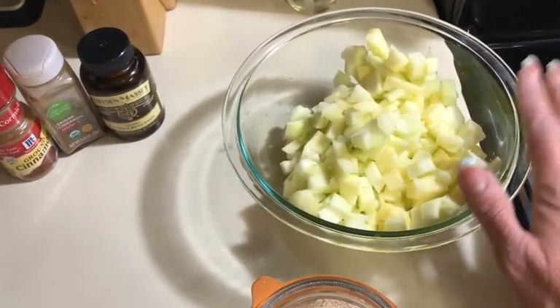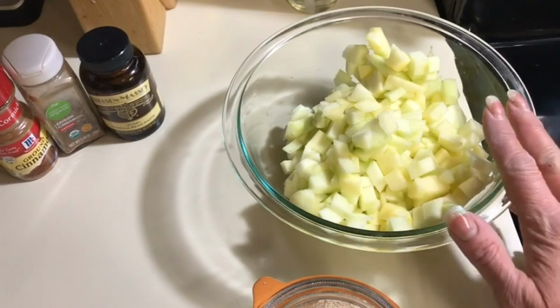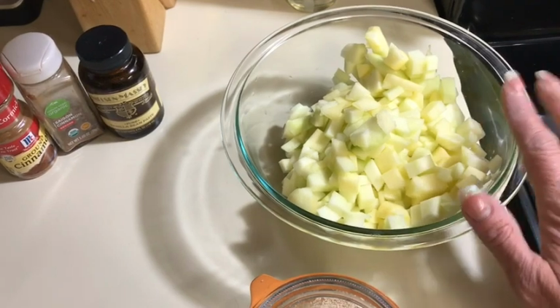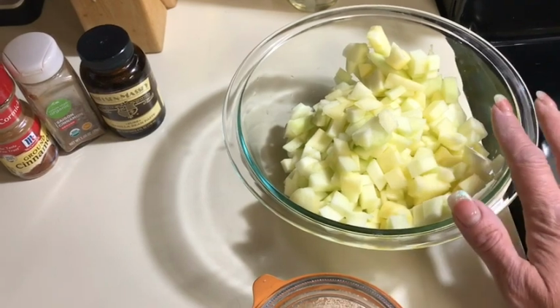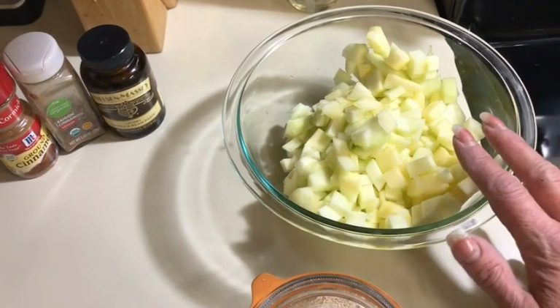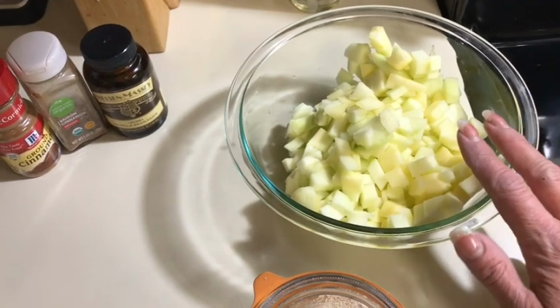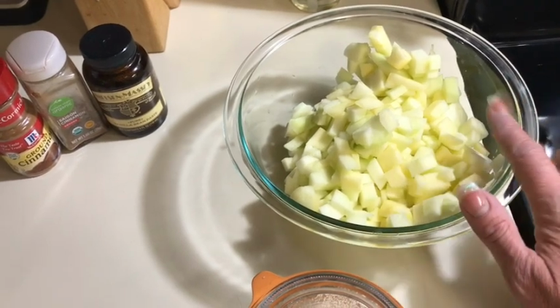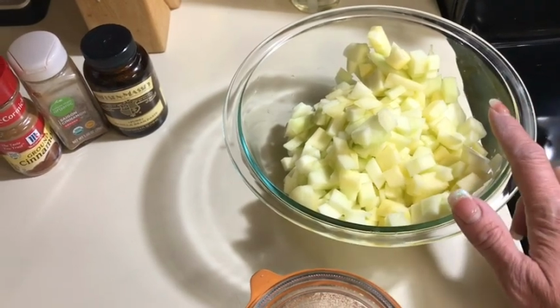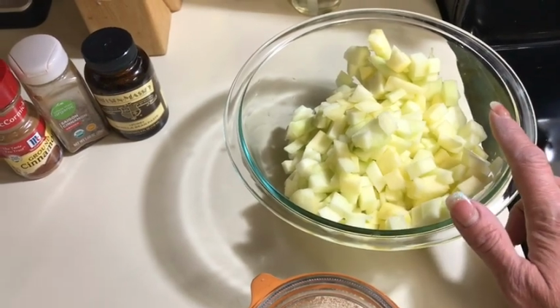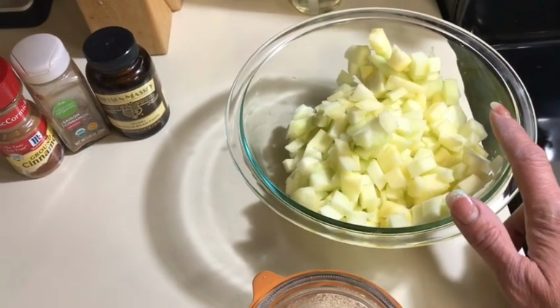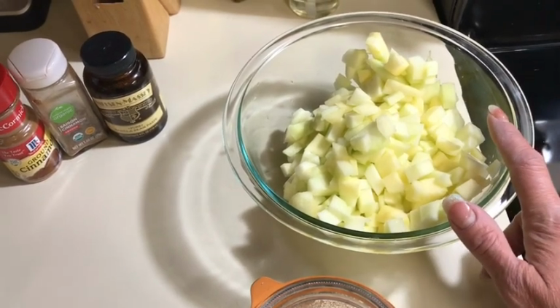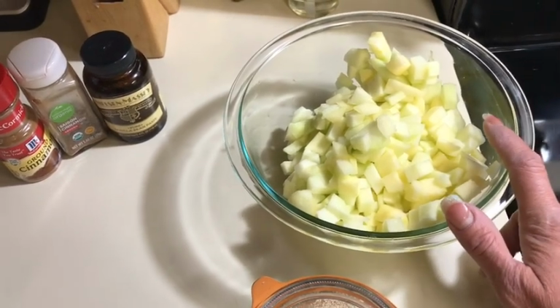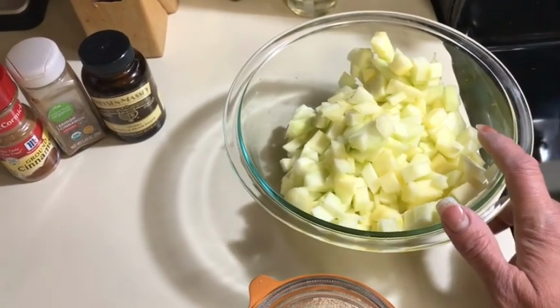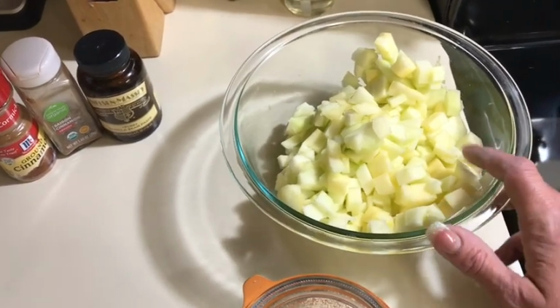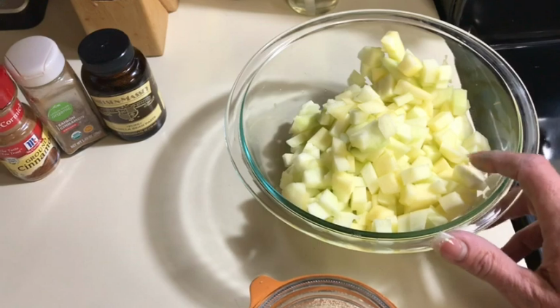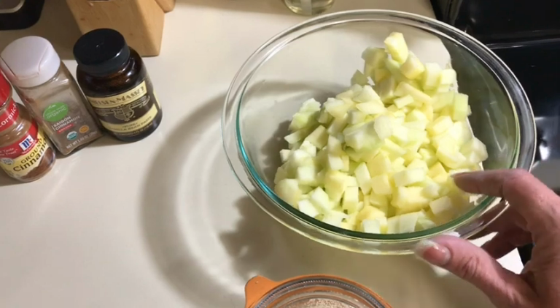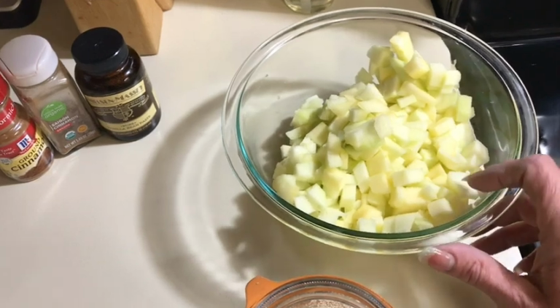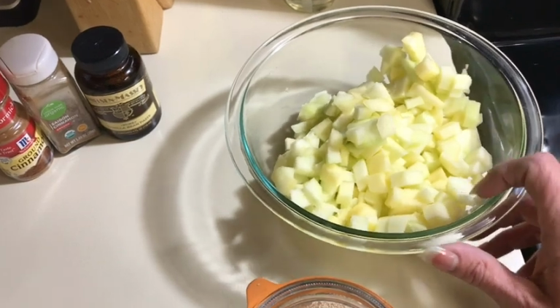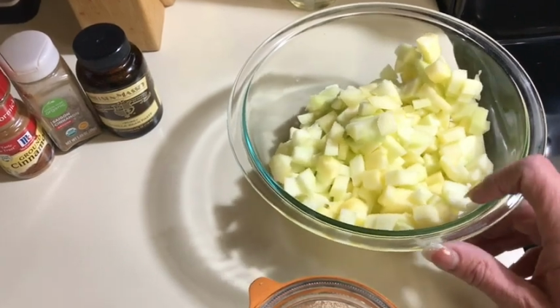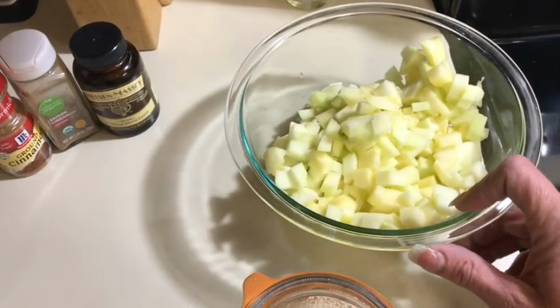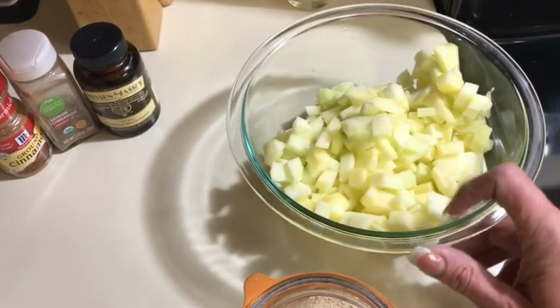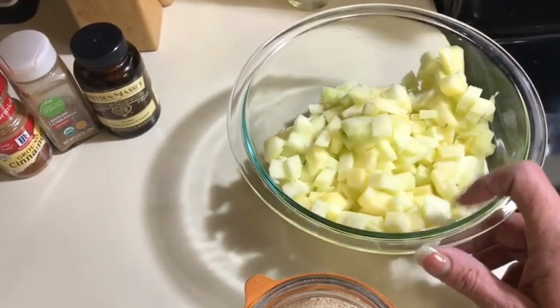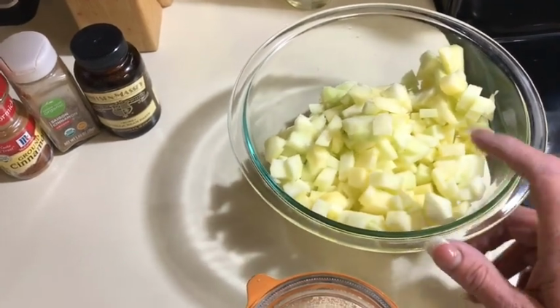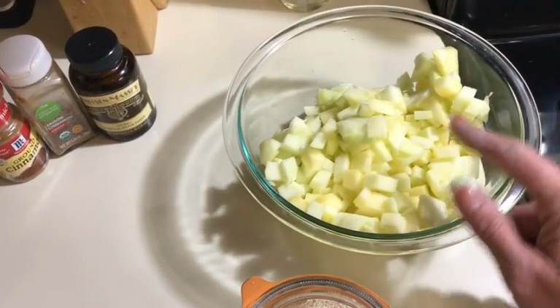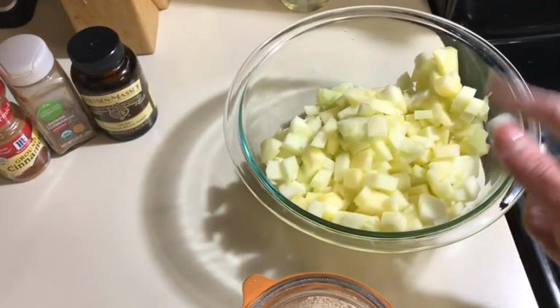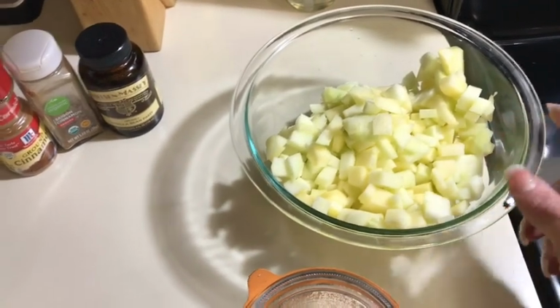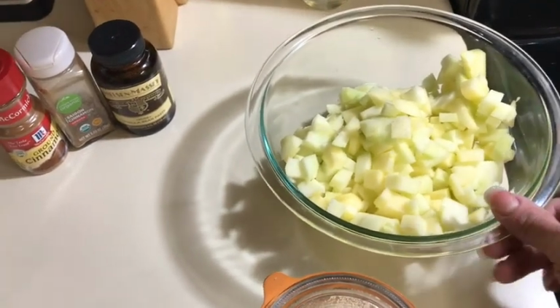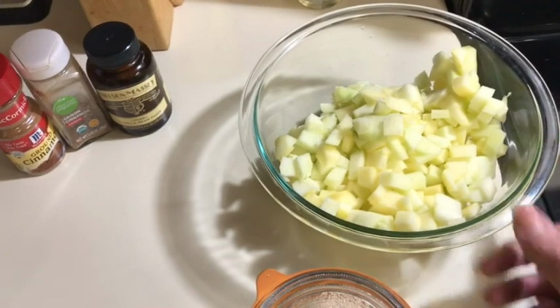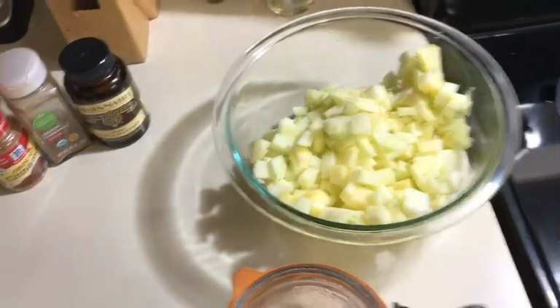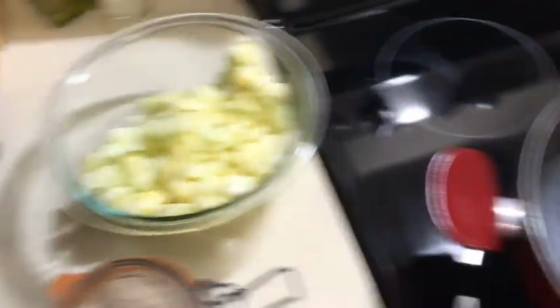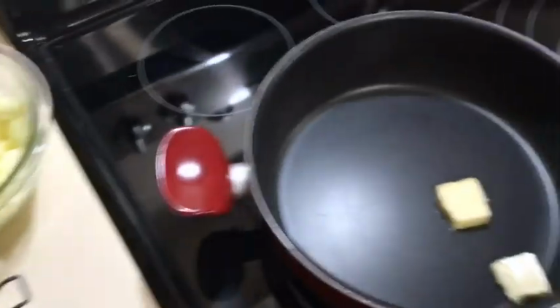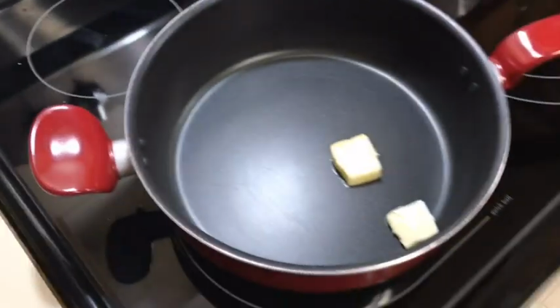For the apples, I have two Granny Smith and one Honey Crisp — that Honey Crisp is so good. You kind of want to use a tart apple and a firm apple. I put lemon juice over them so they won't turn brown.